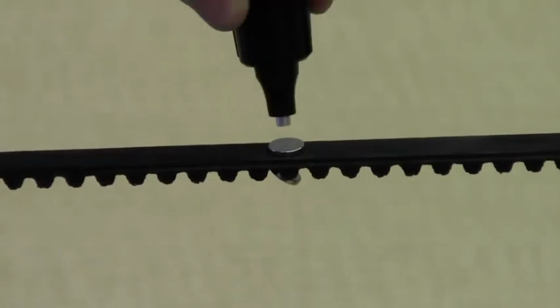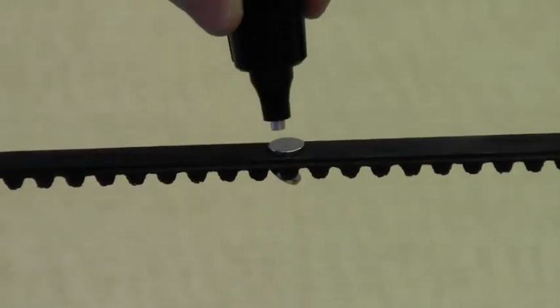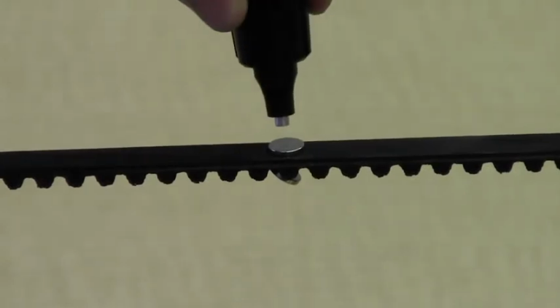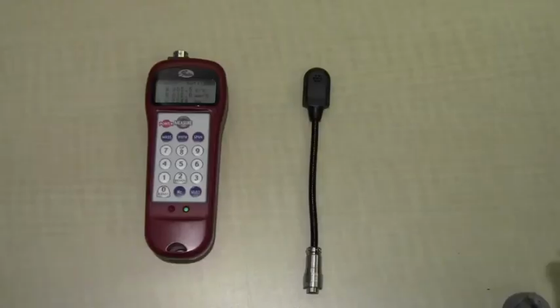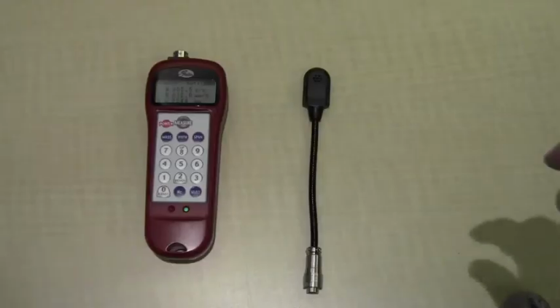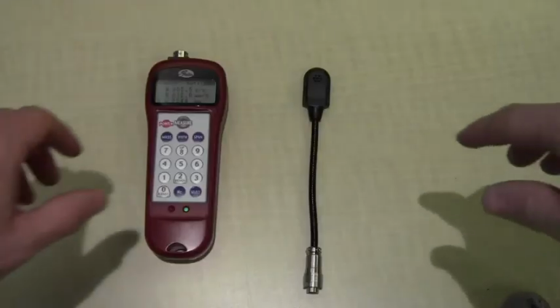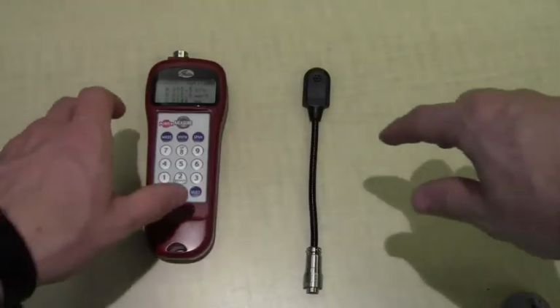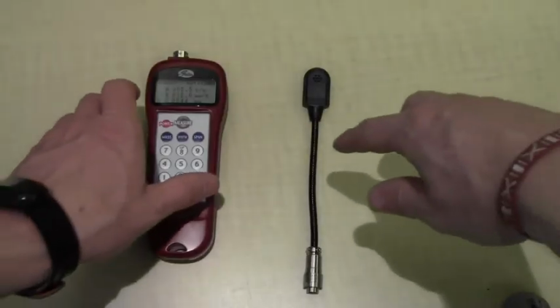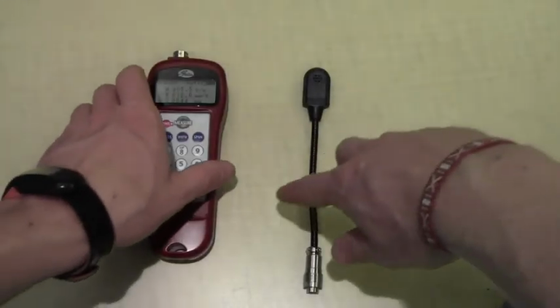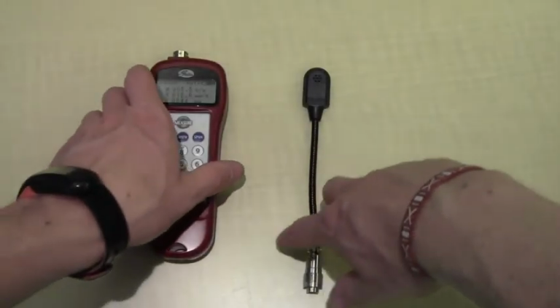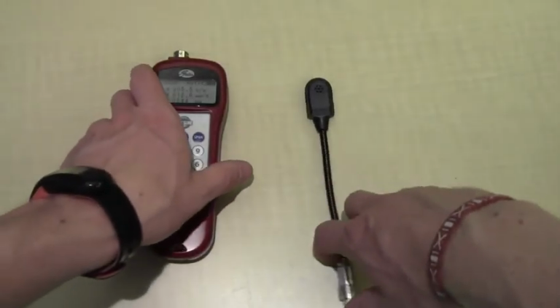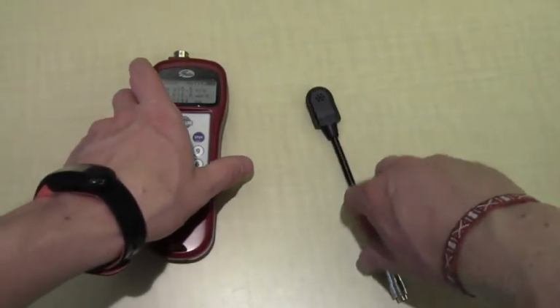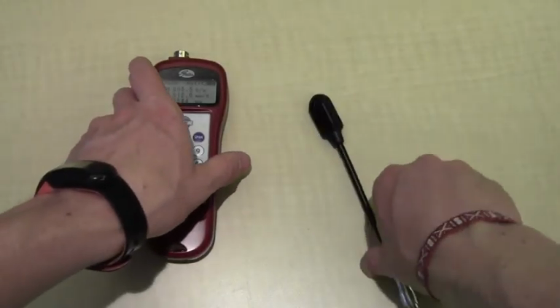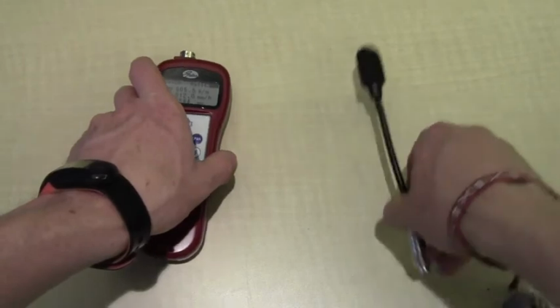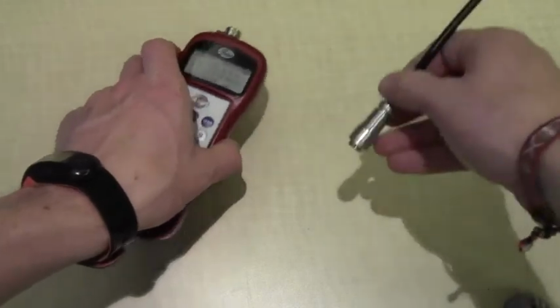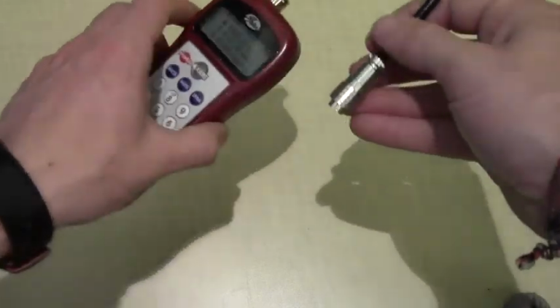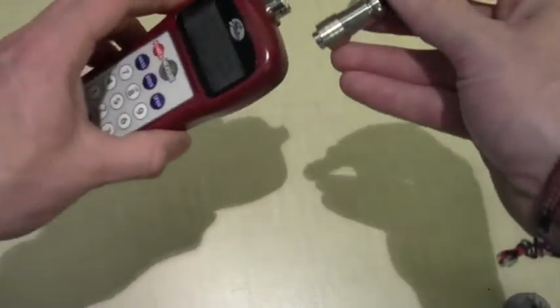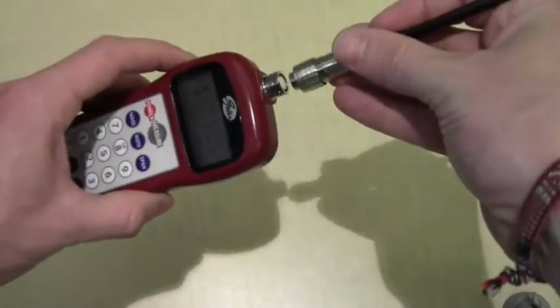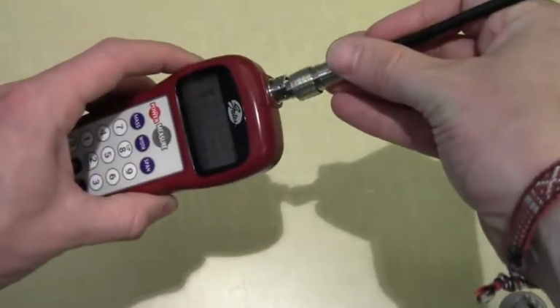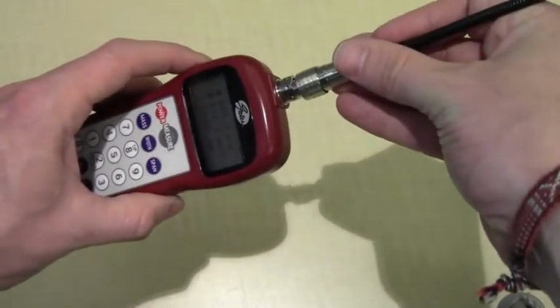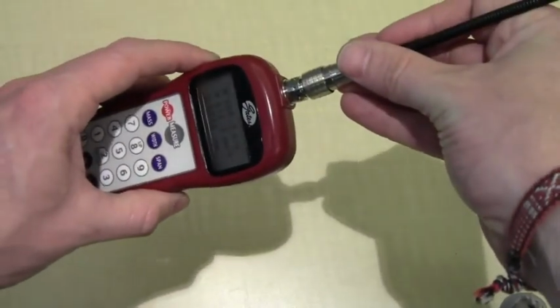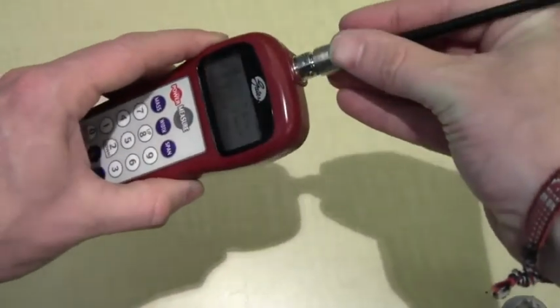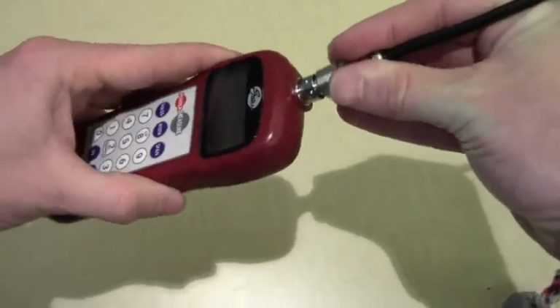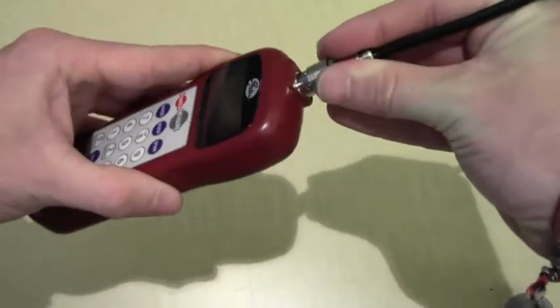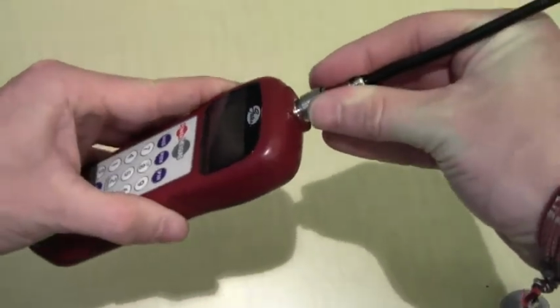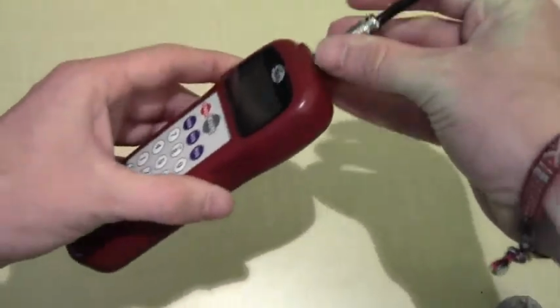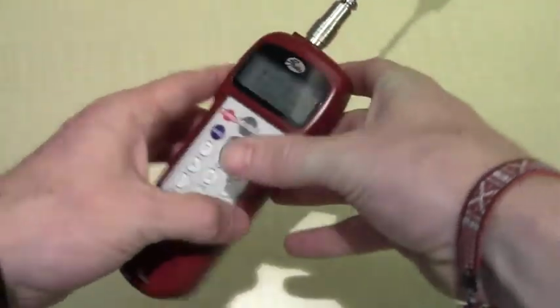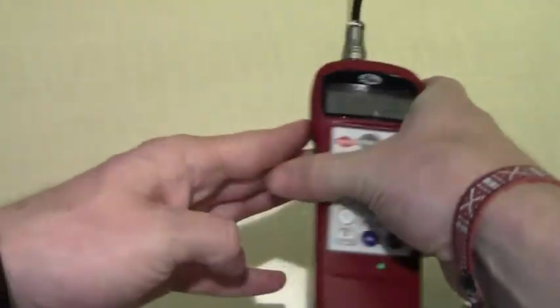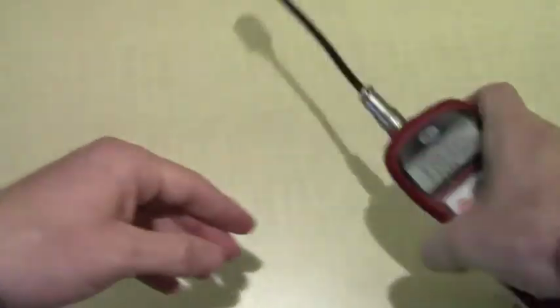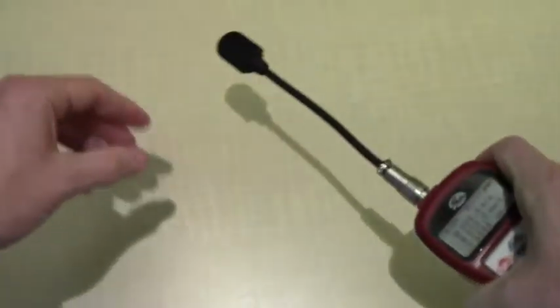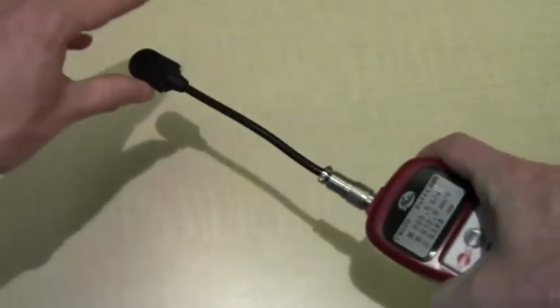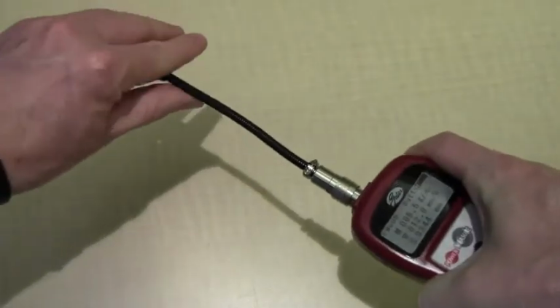You may also want to try the optional flexible sensor that bends to different shapes for areas hard to reach with a standard microphone cord.